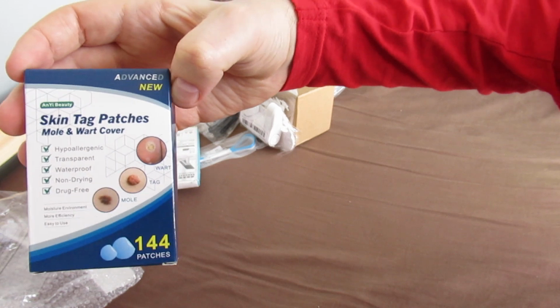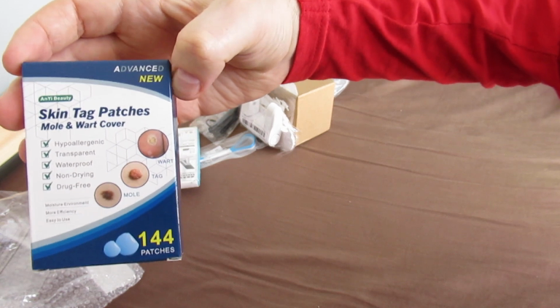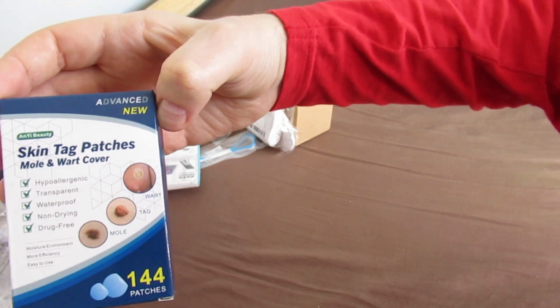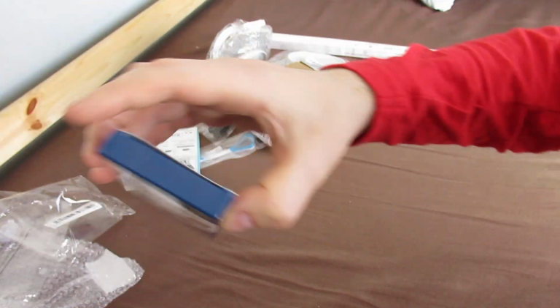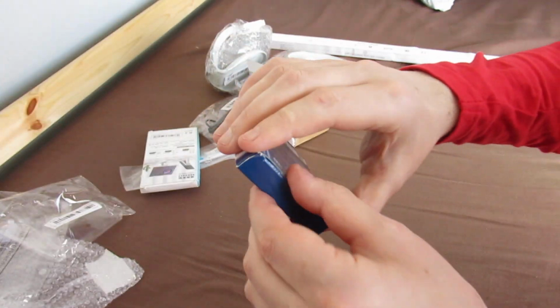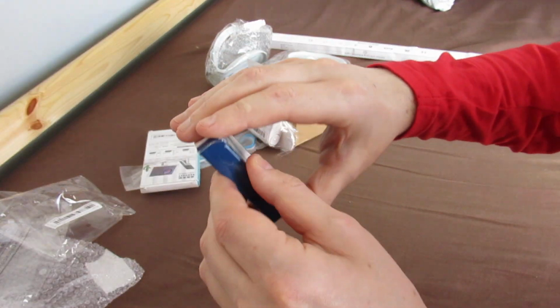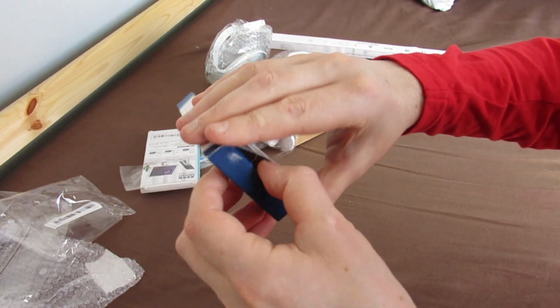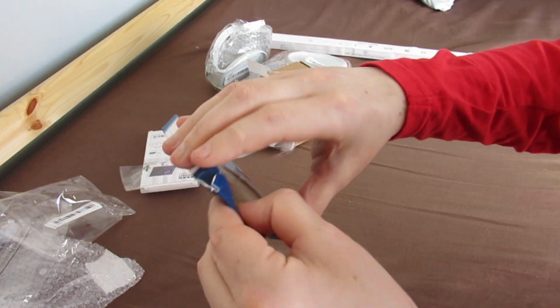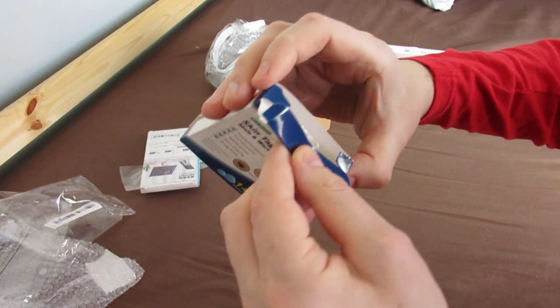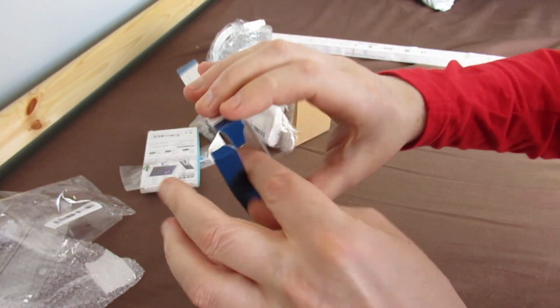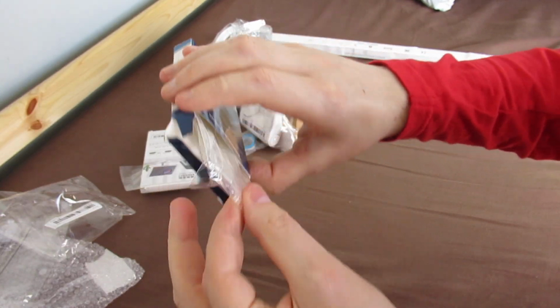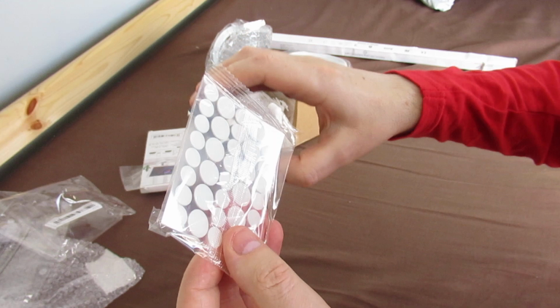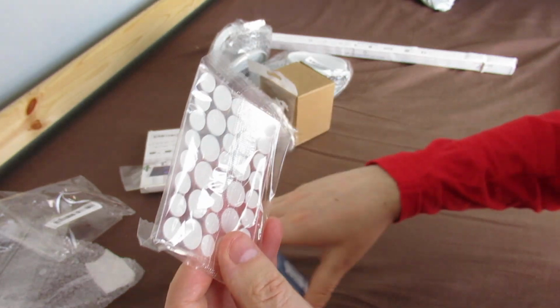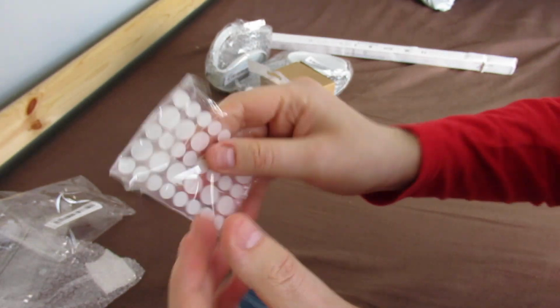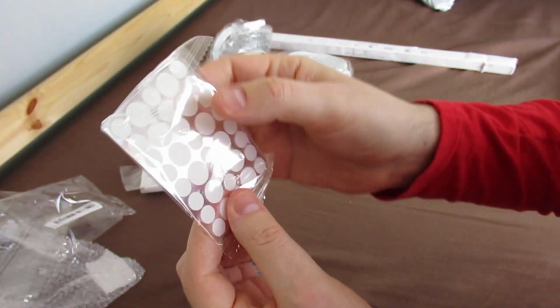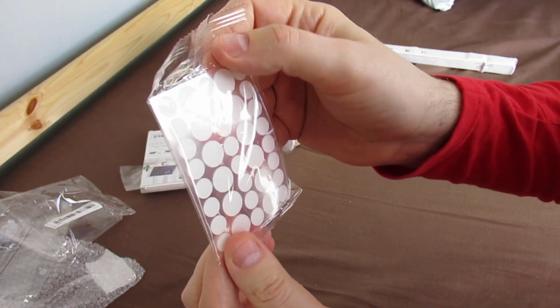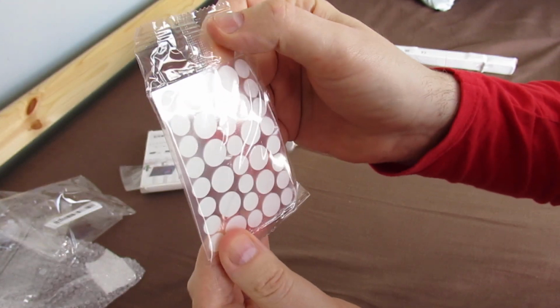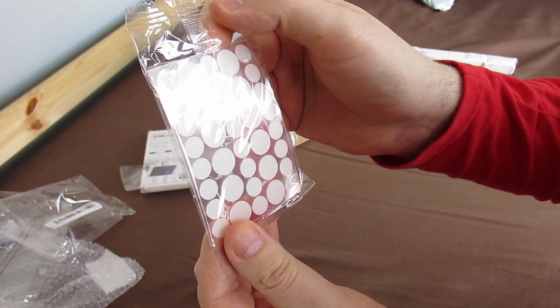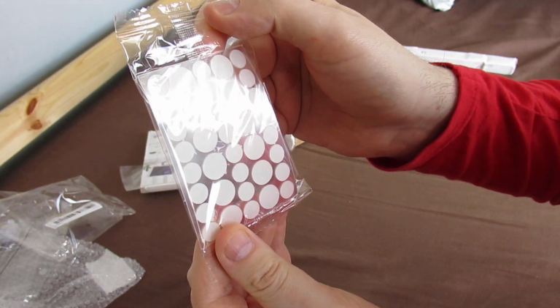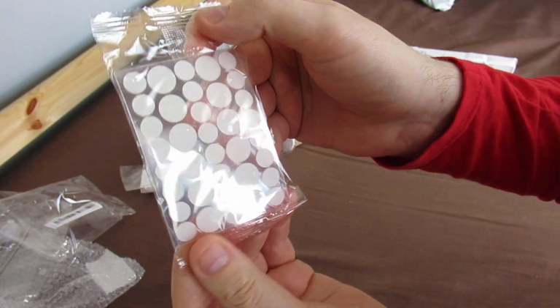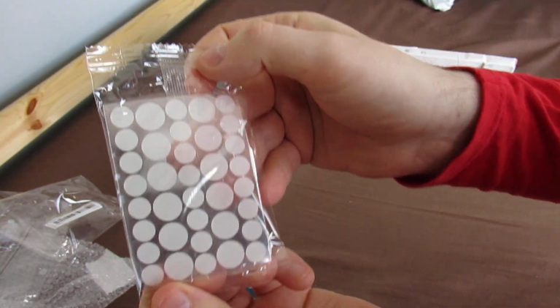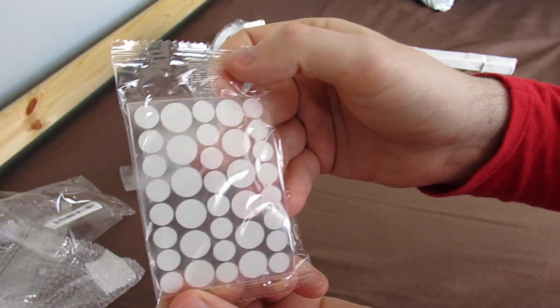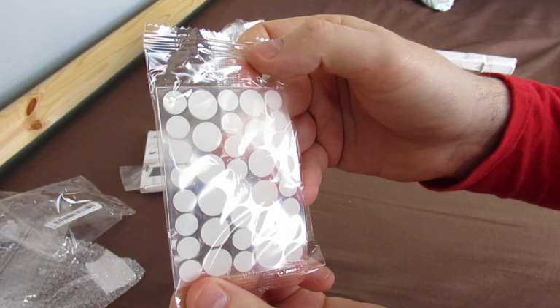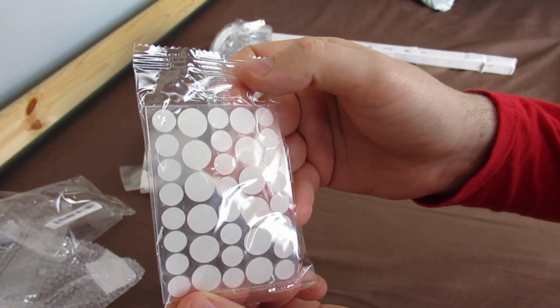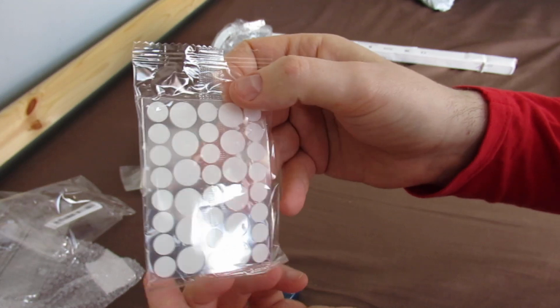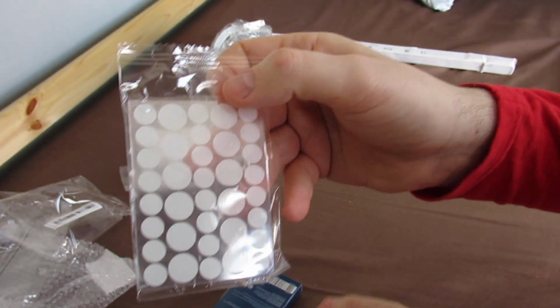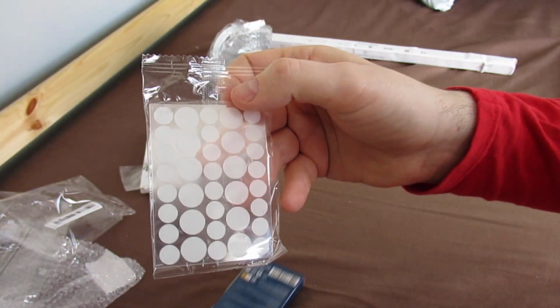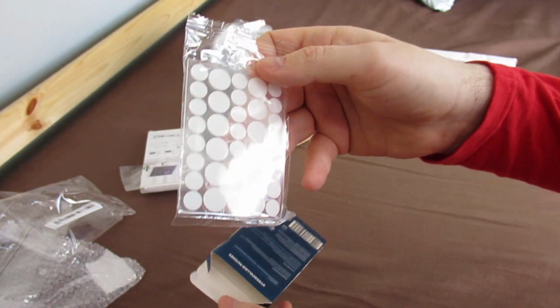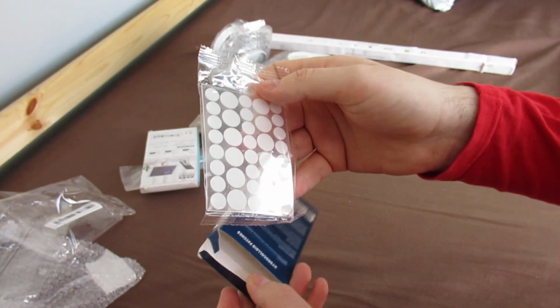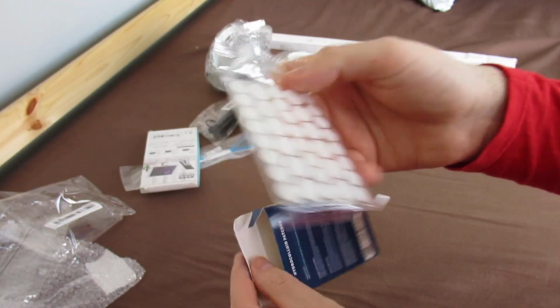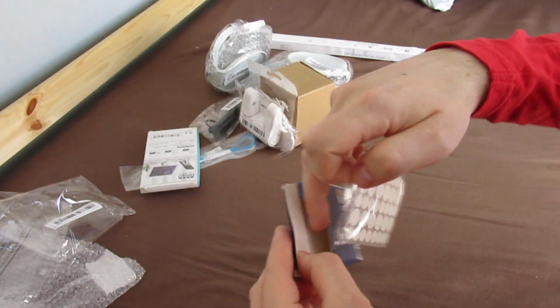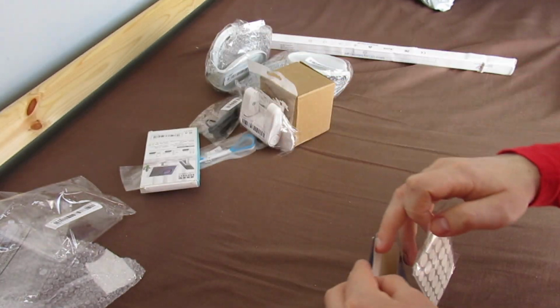Skin tag removers! I don't even know what's in here. I don't even know whether they're gonna work or not, but for a quid what can you expect?